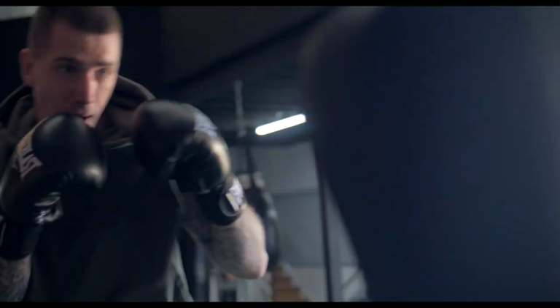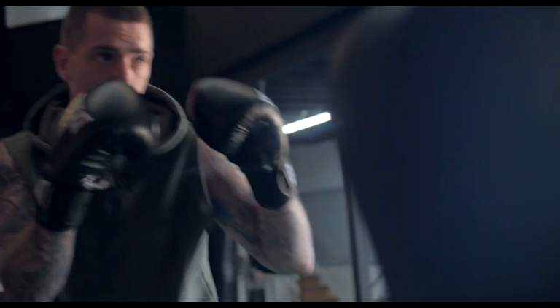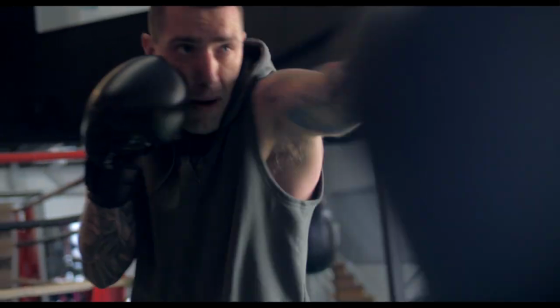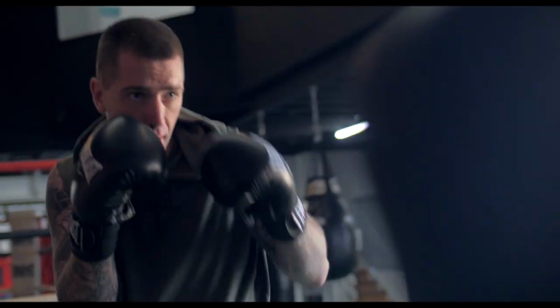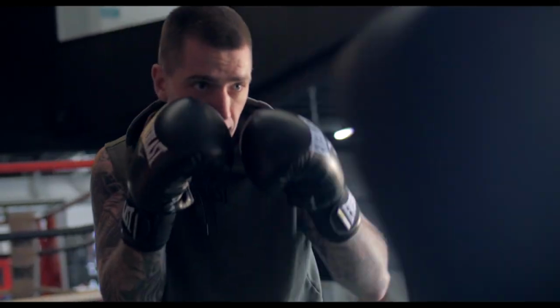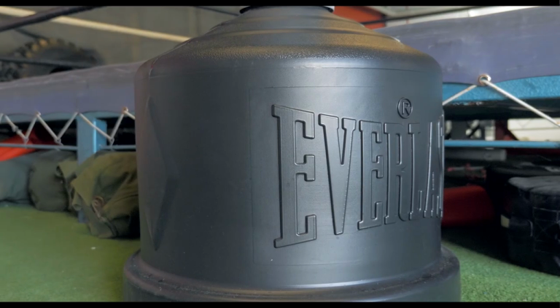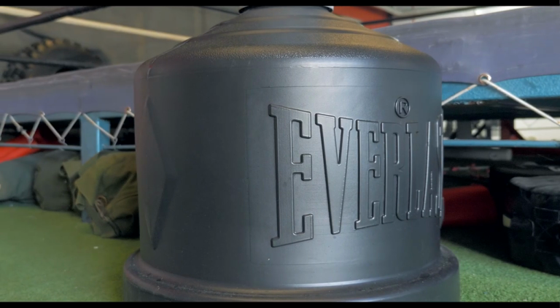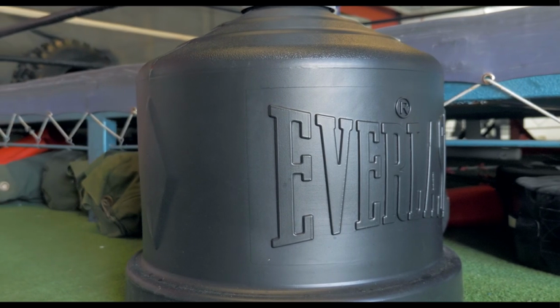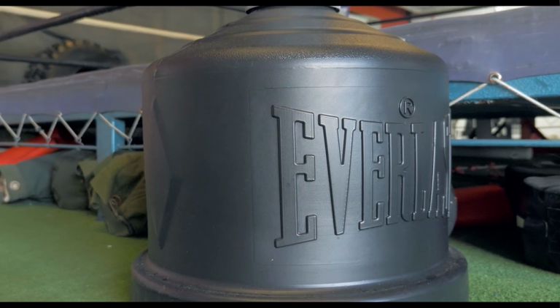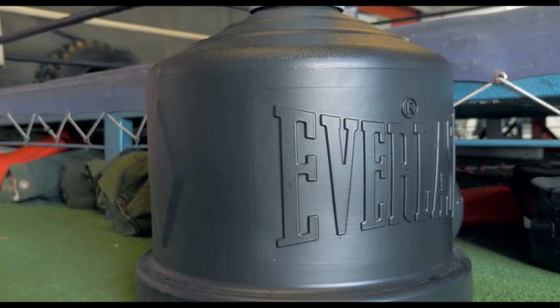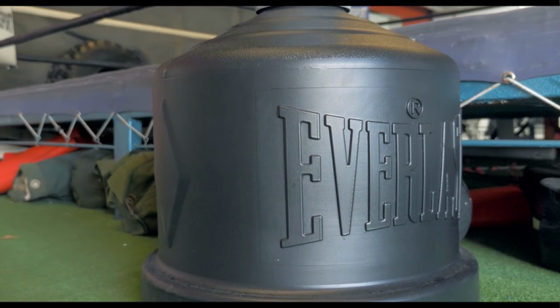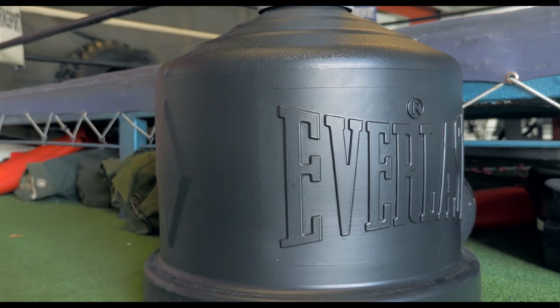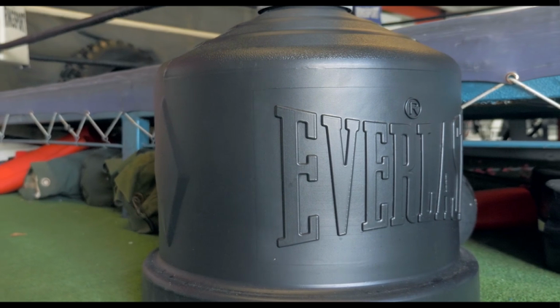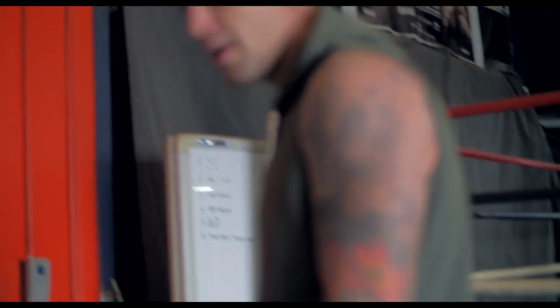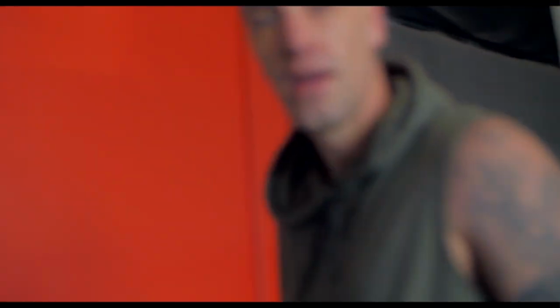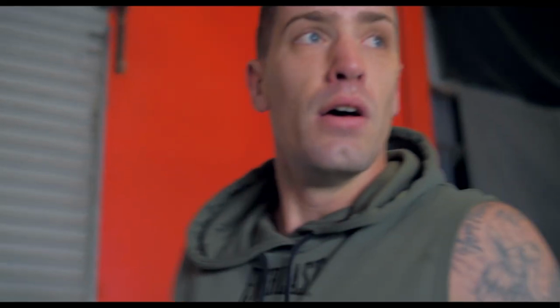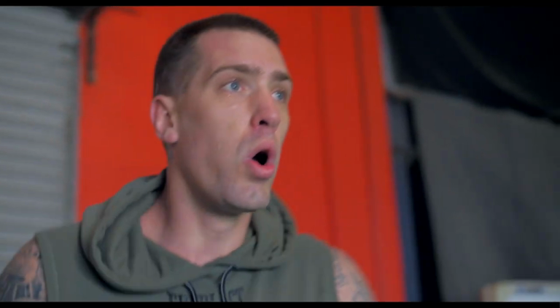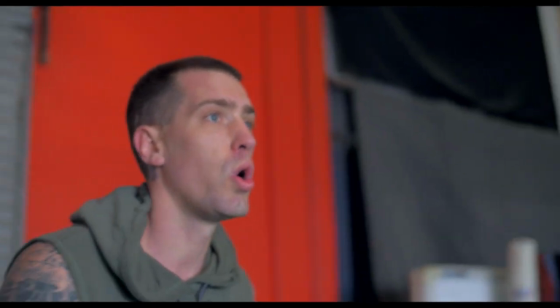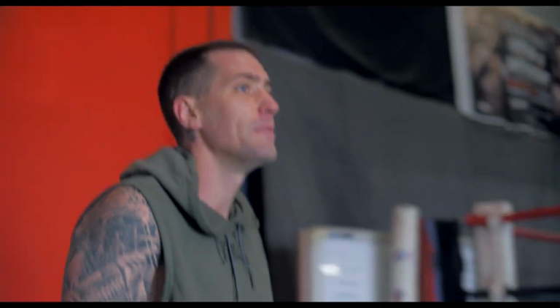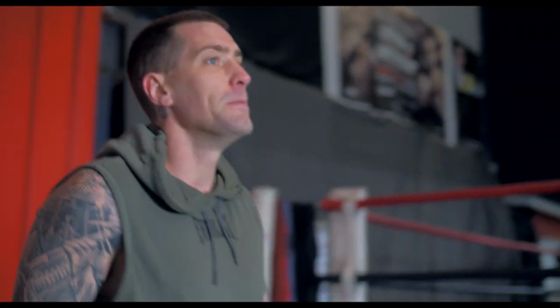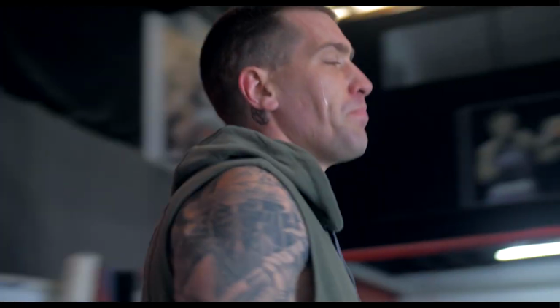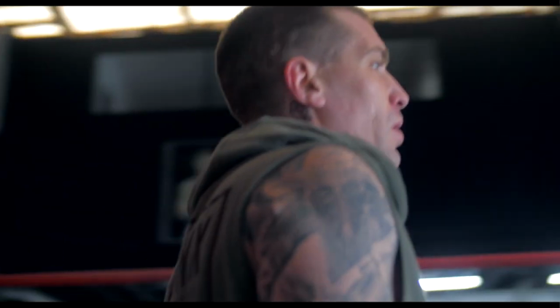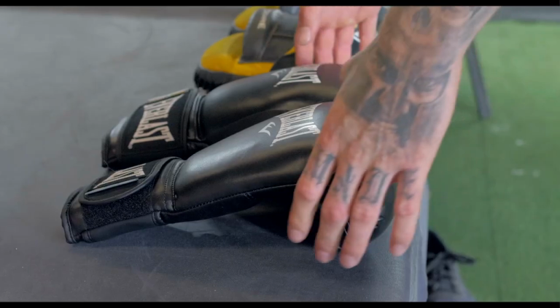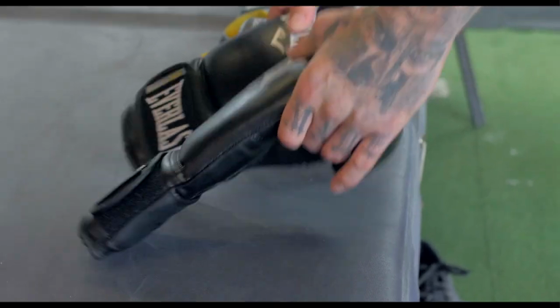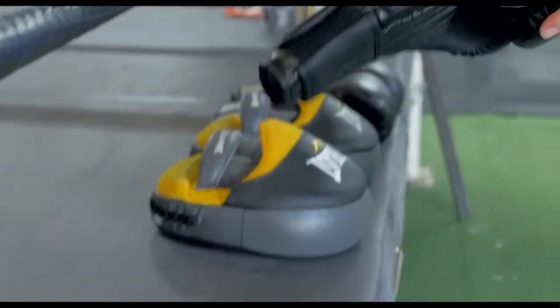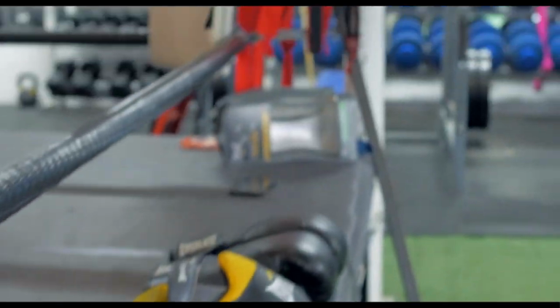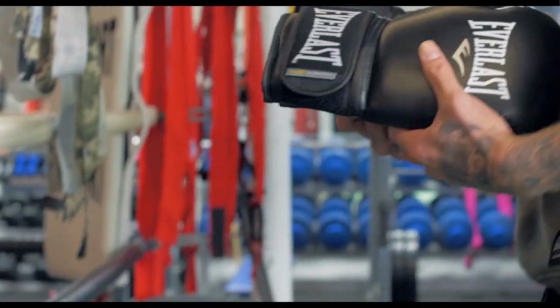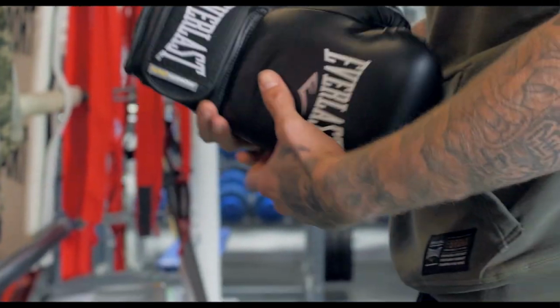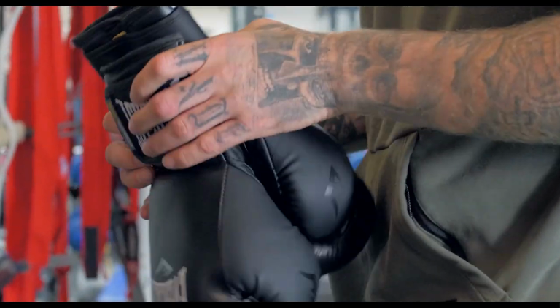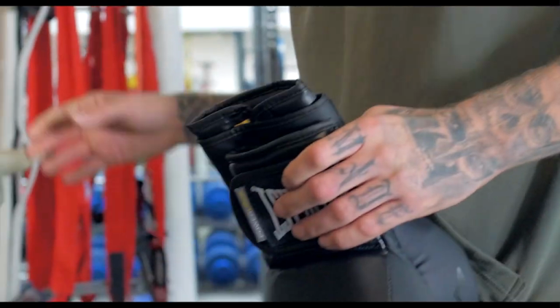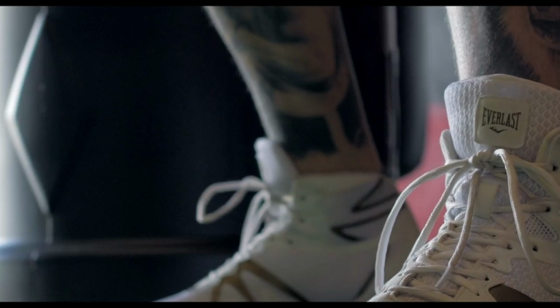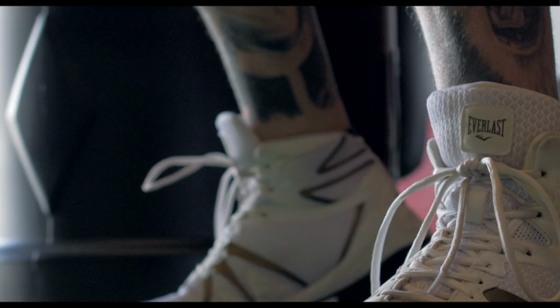What I like about it is the high-density plastic base, which is easily filled. It's got a cap on top which minimises the movement, so when you're punching it there's not much movement with the base, which is great and very handy, especially for a heavier guy like myself.